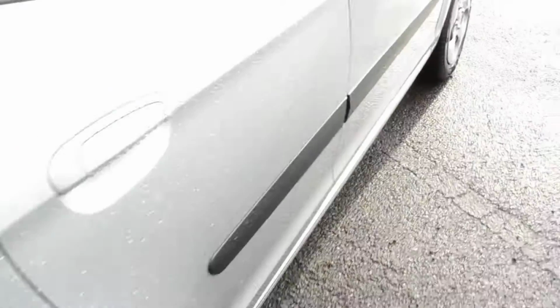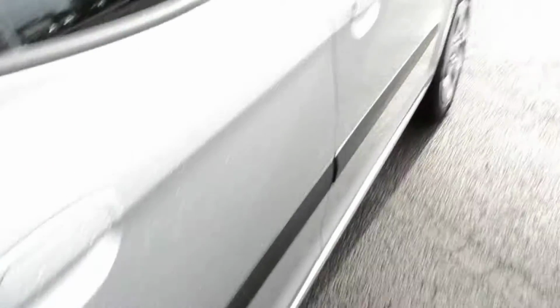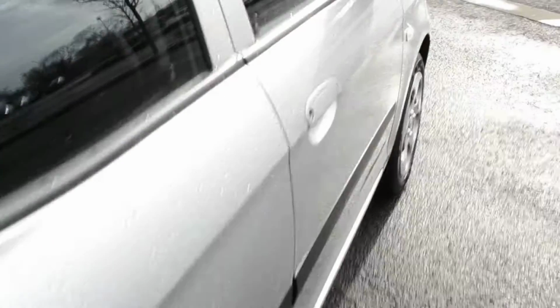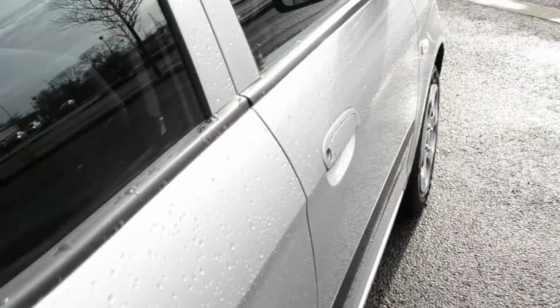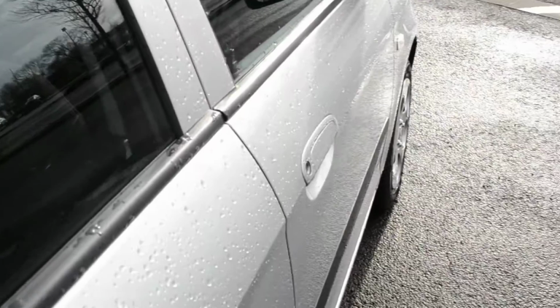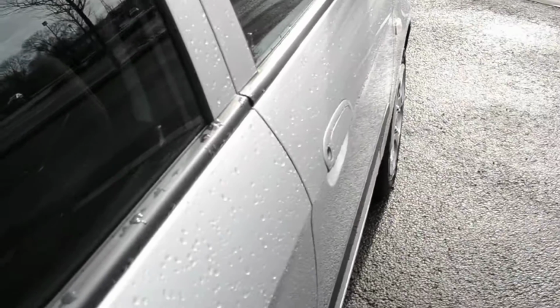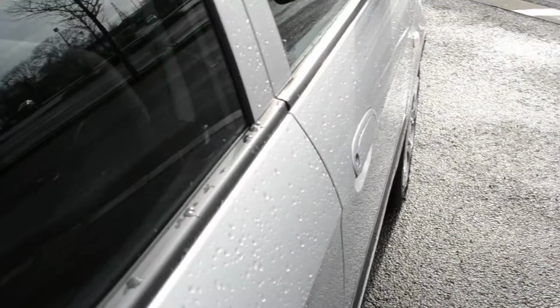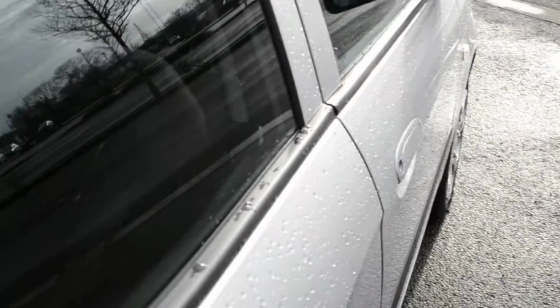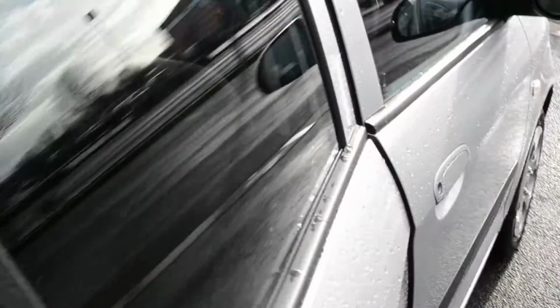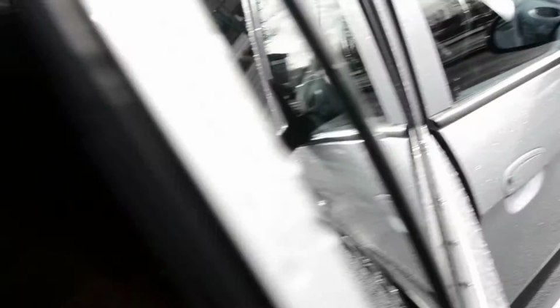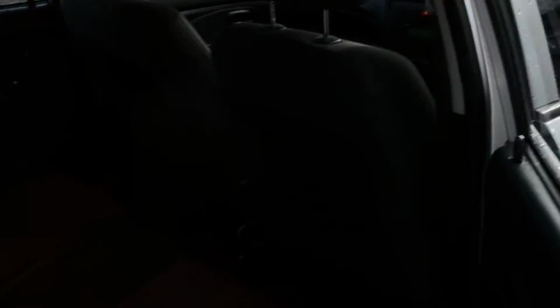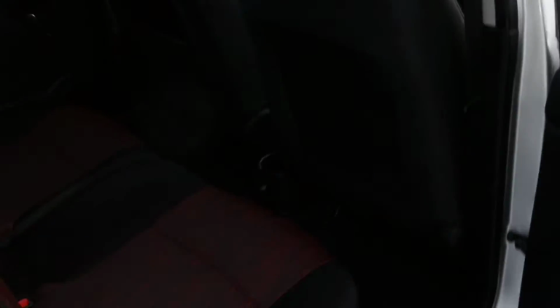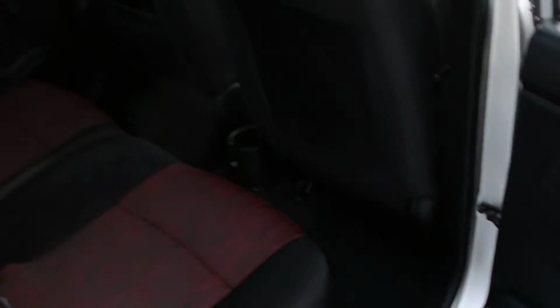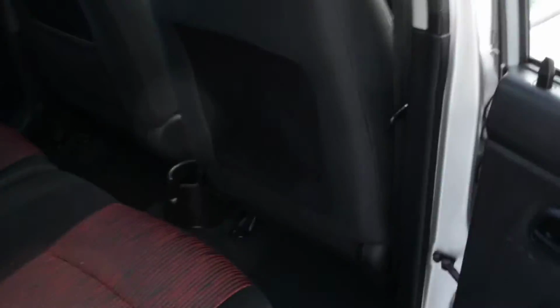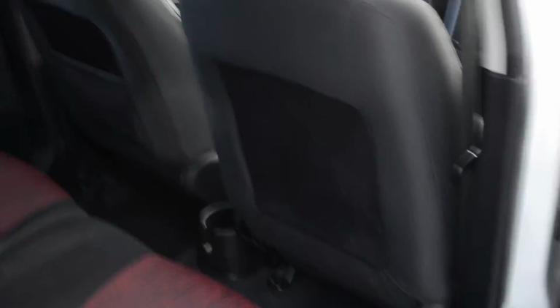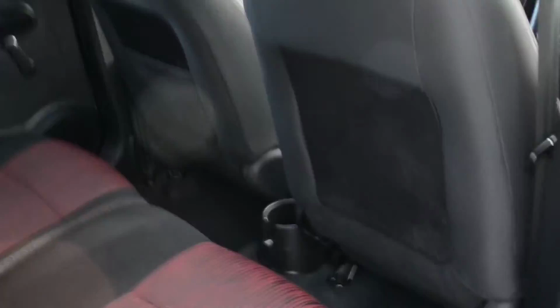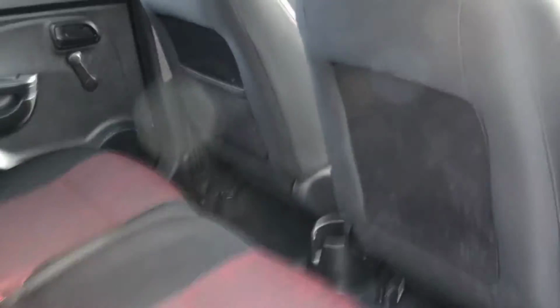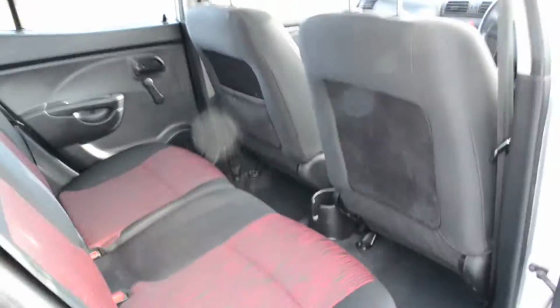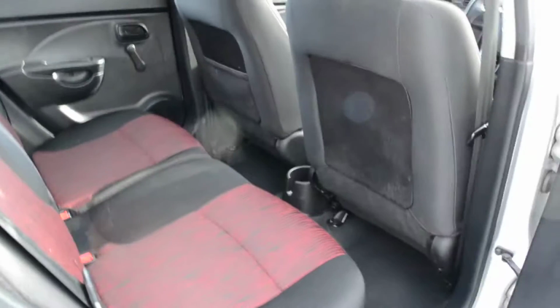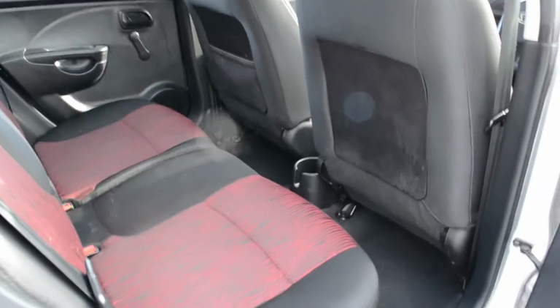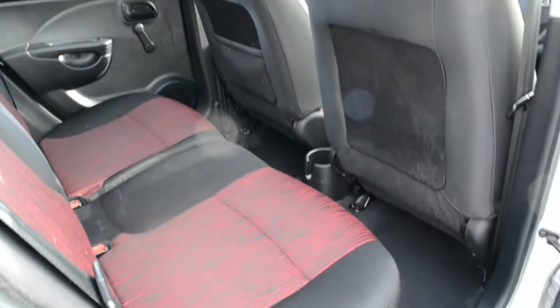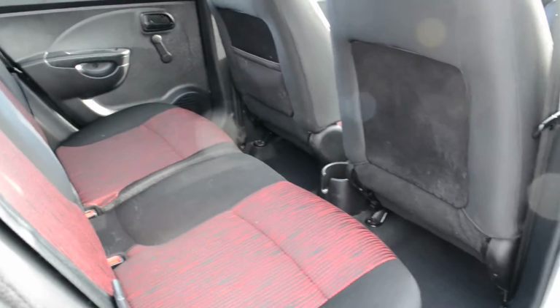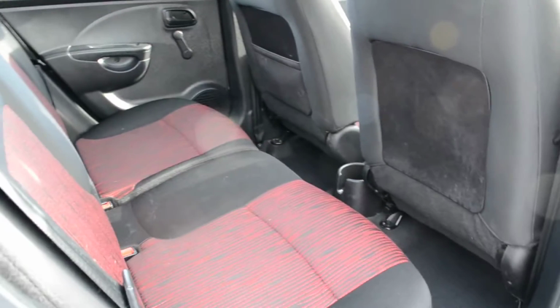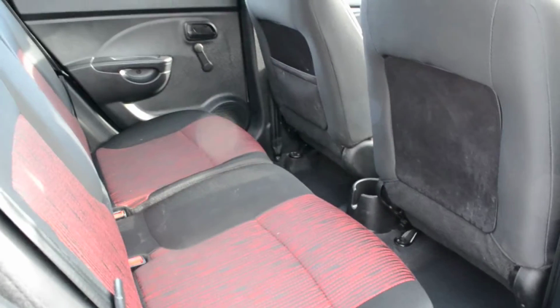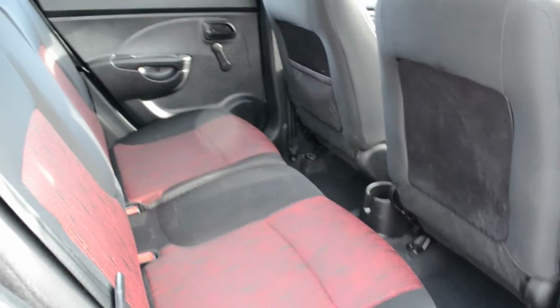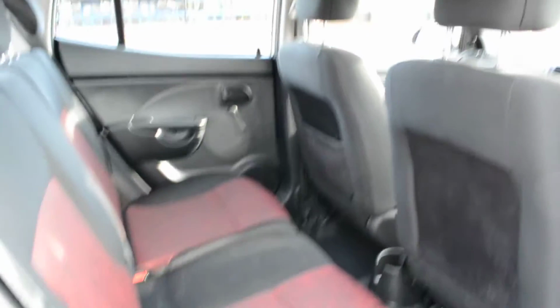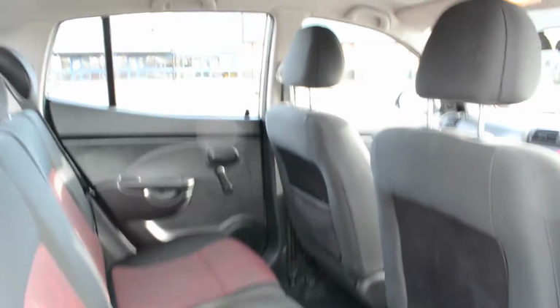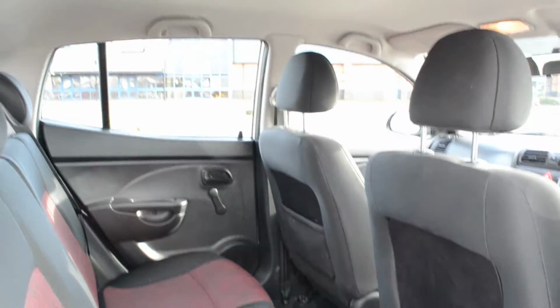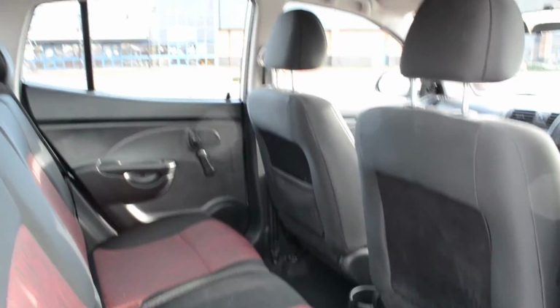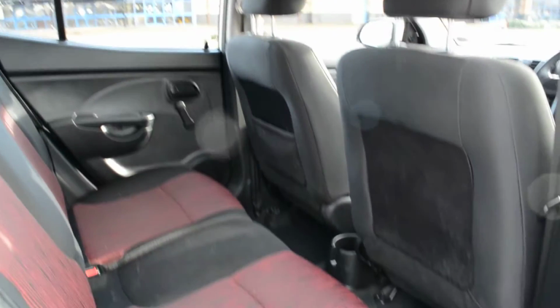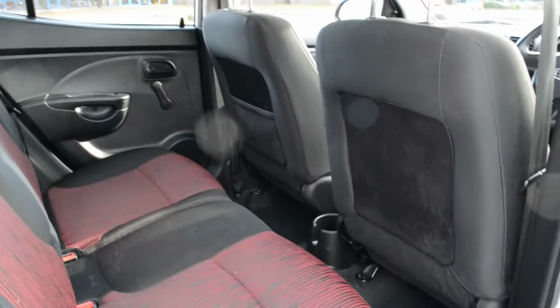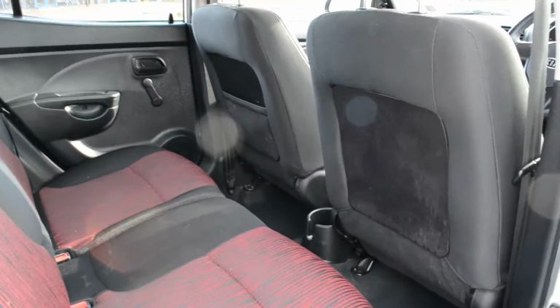On the side of the car now, we'll look into the rear of the car and get an idea of the legroom. As you can see, plenty of headroom and plenty of legroom too in the car.